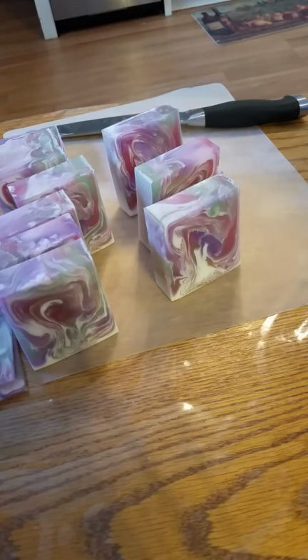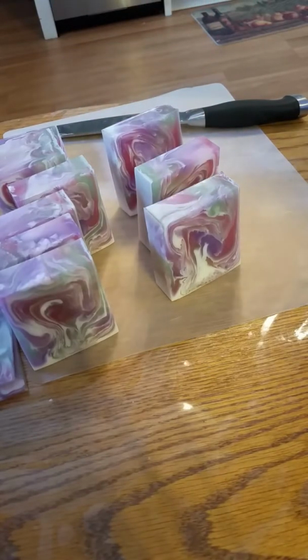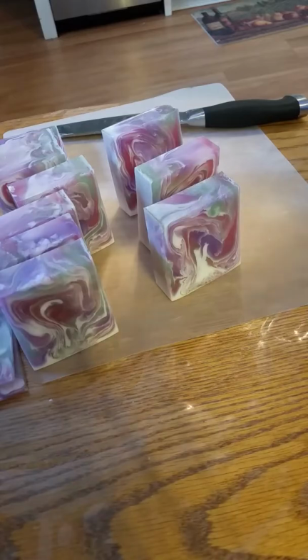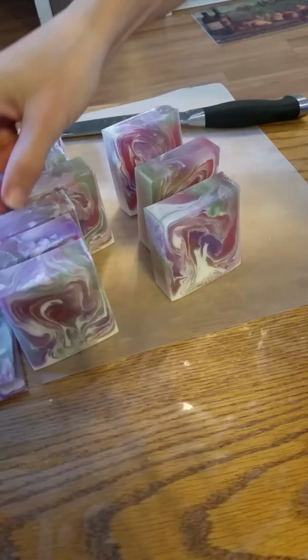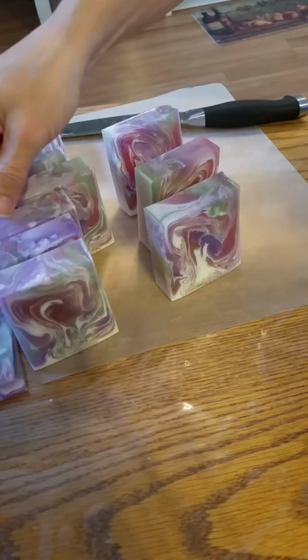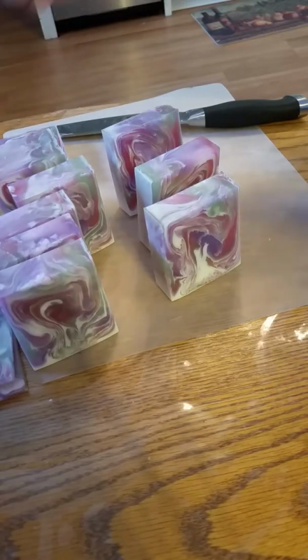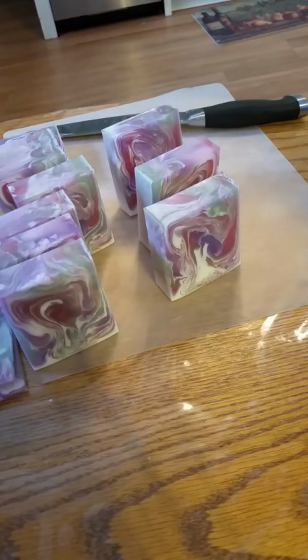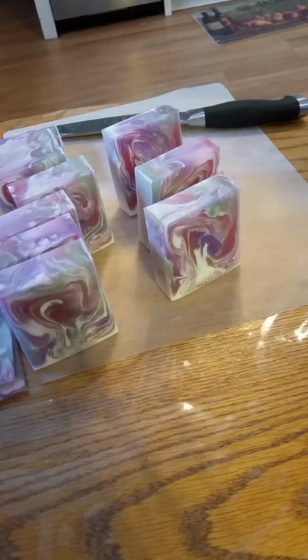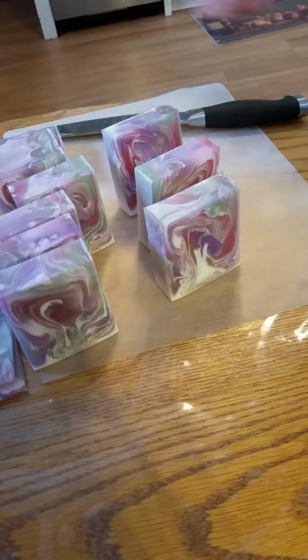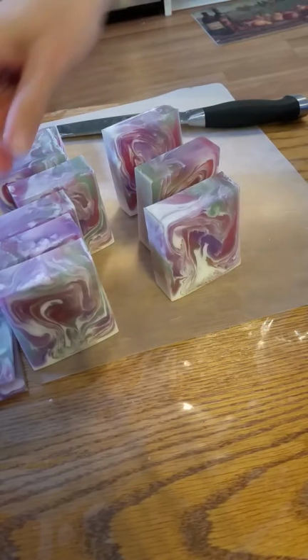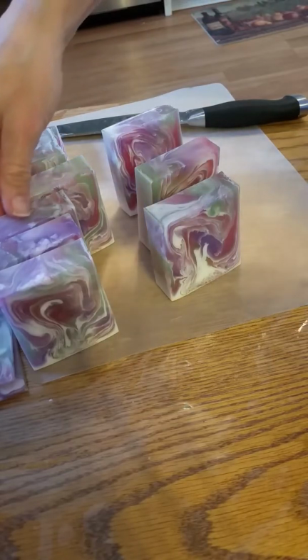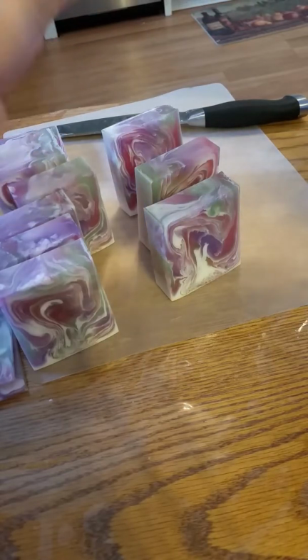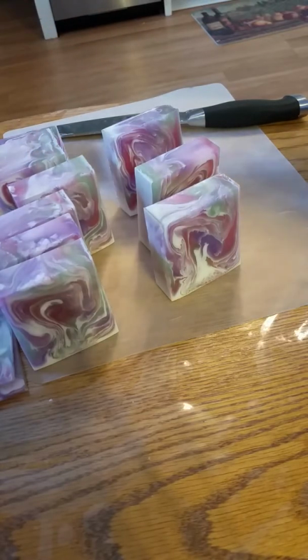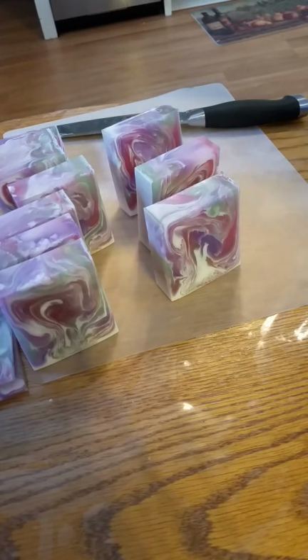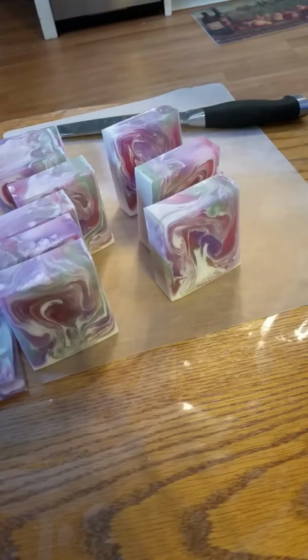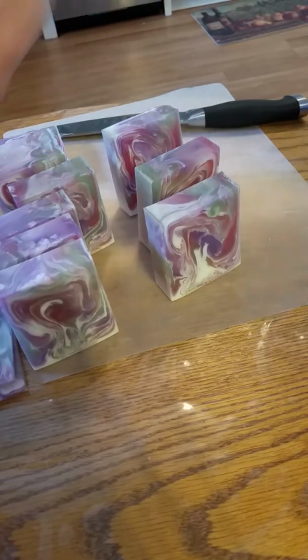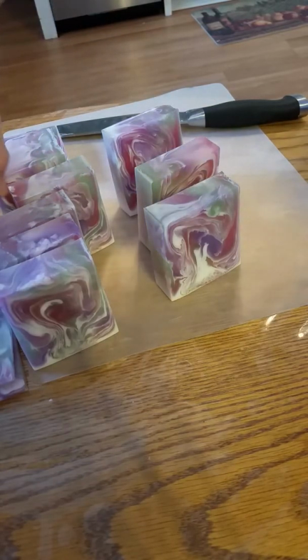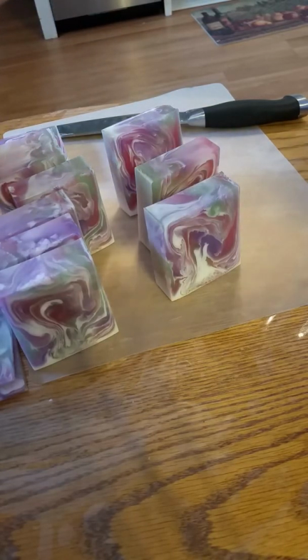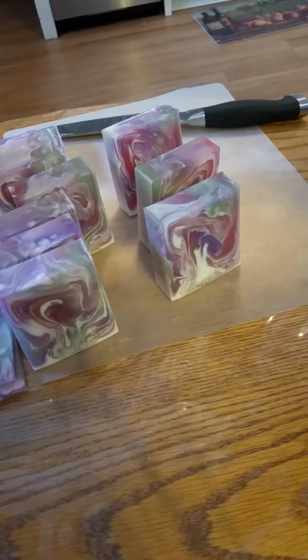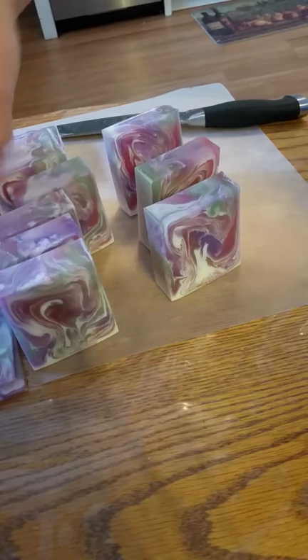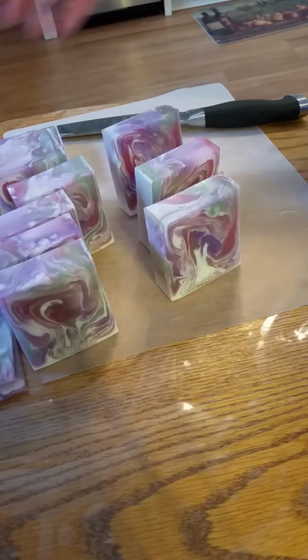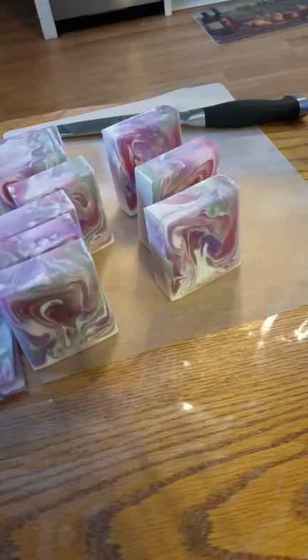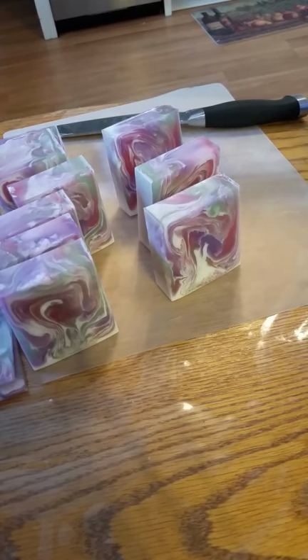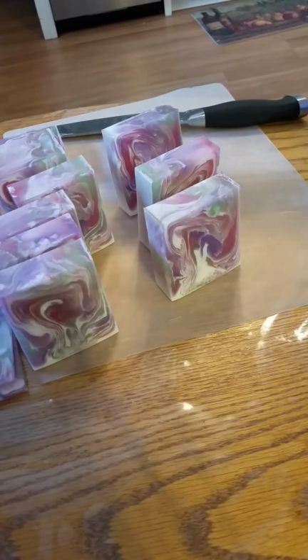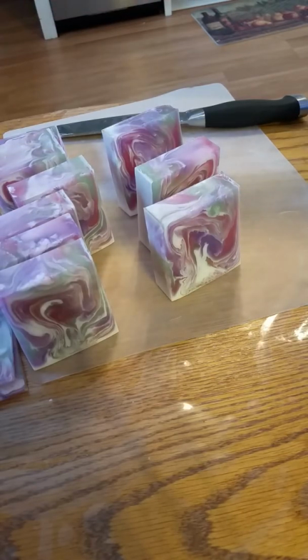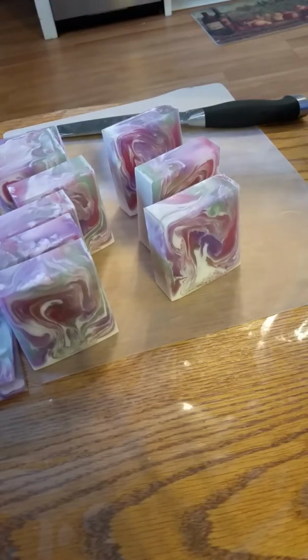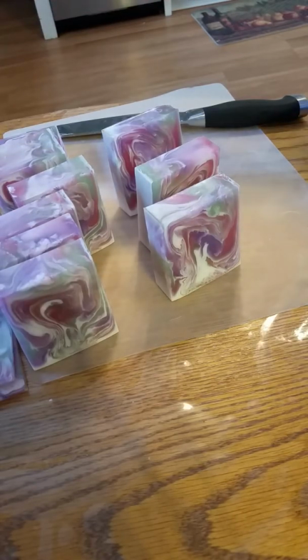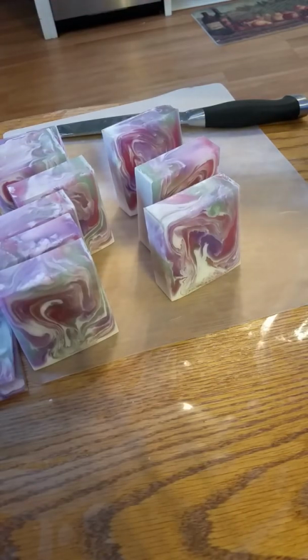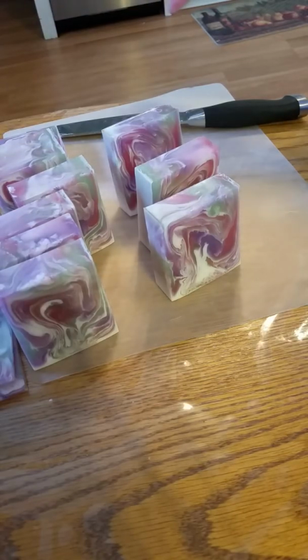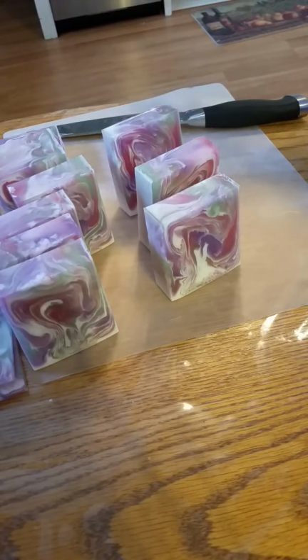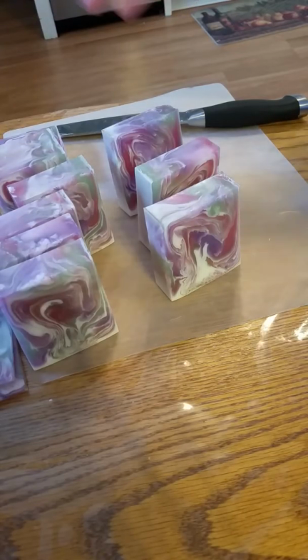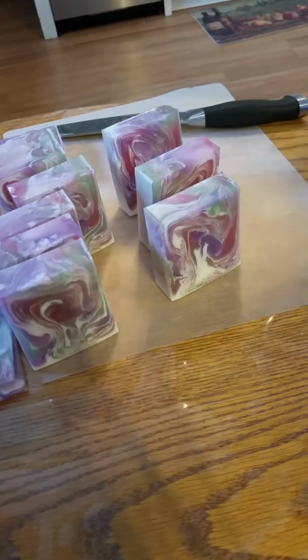They're in my Etsy shop so they are ready to go and they can be shipped out tomorrow. Well, thanks for watching, we'll see you next time.